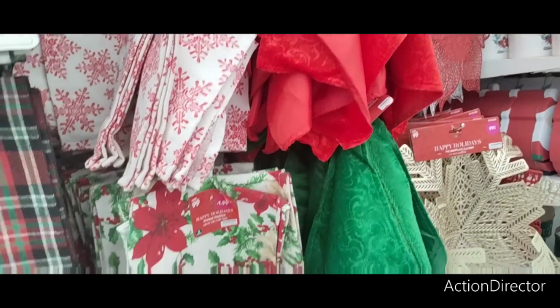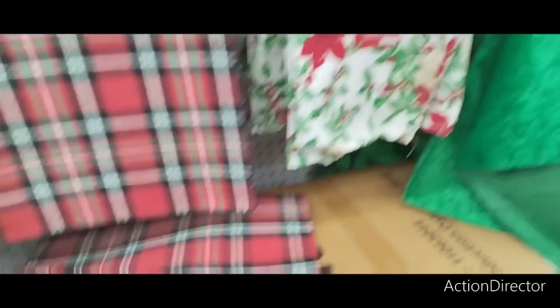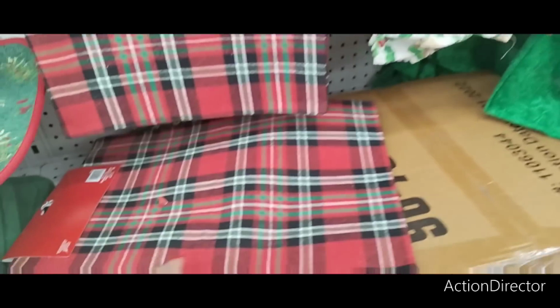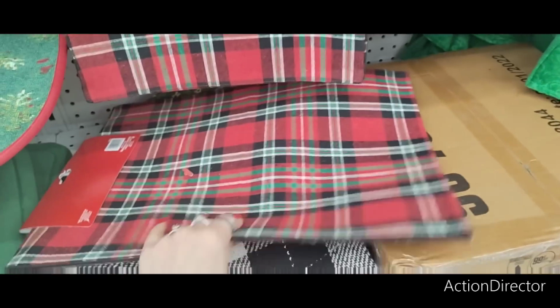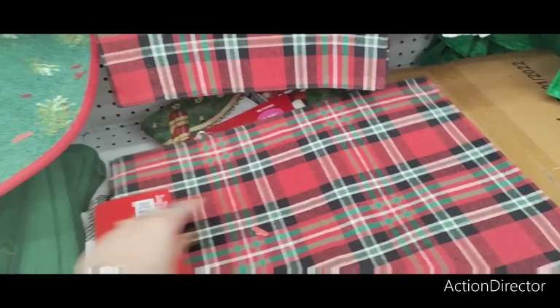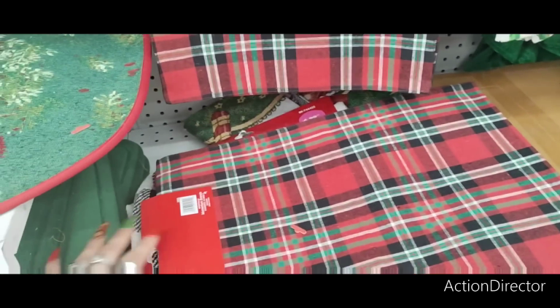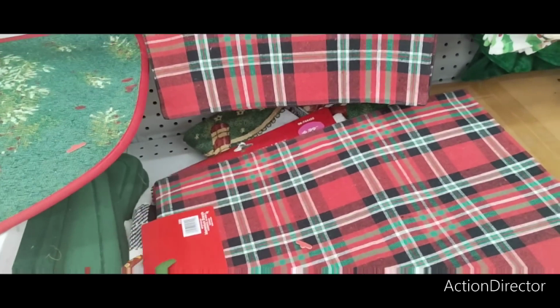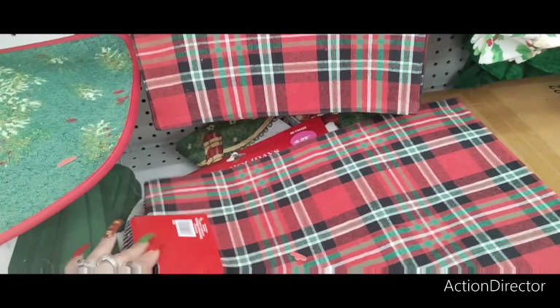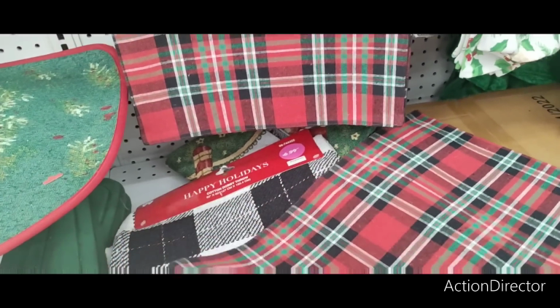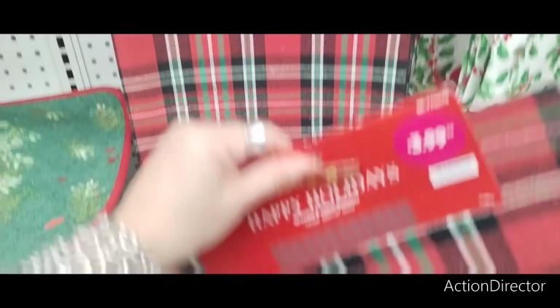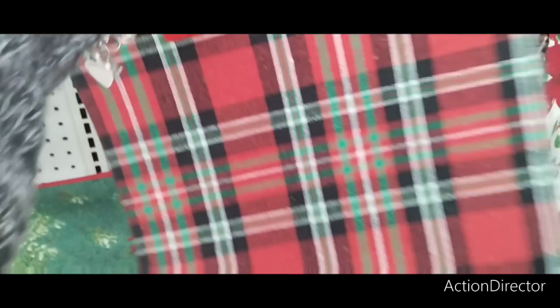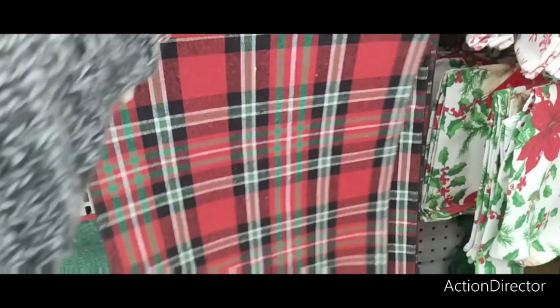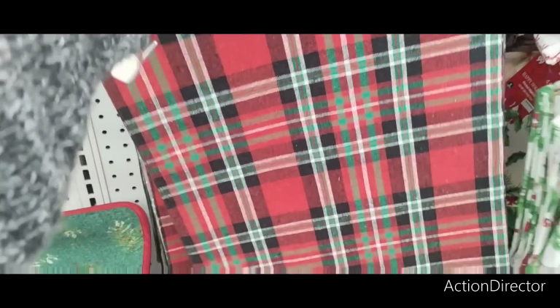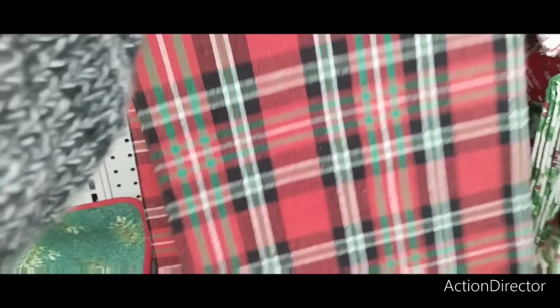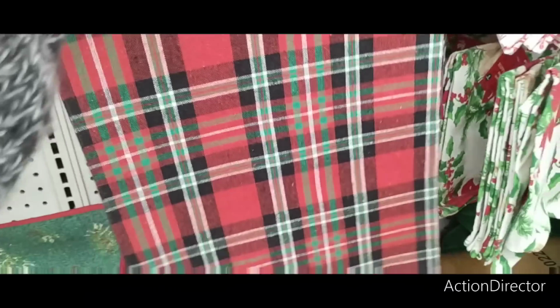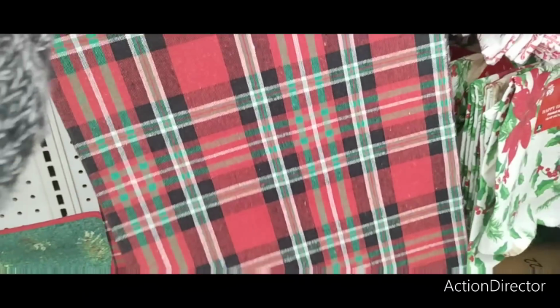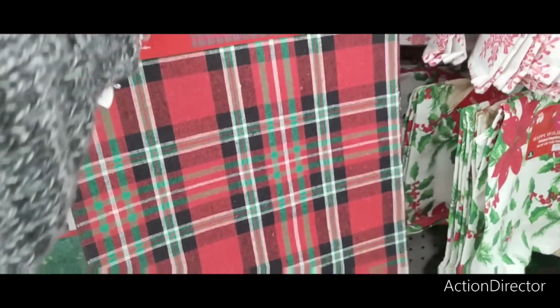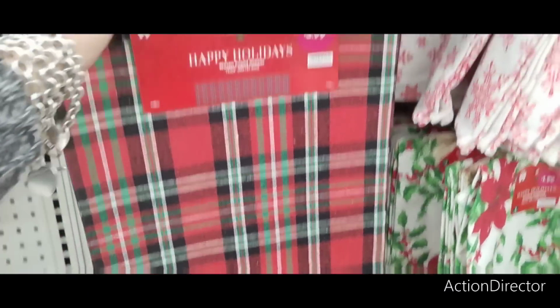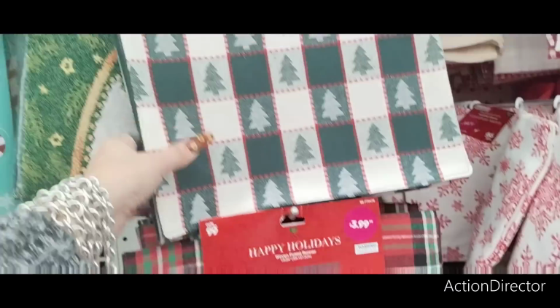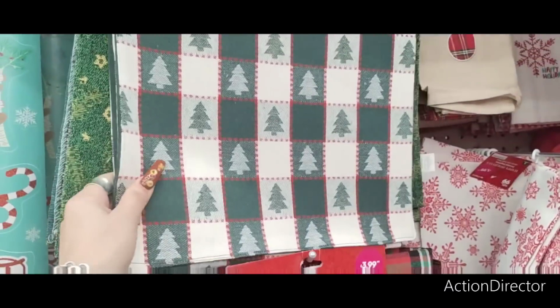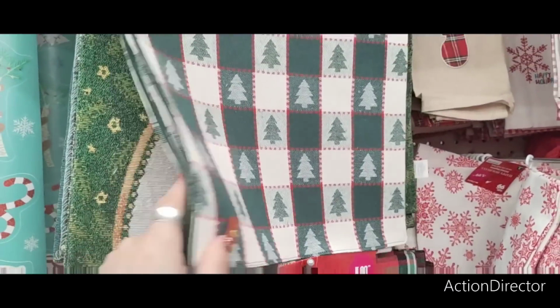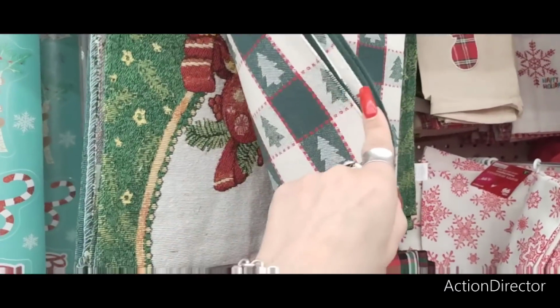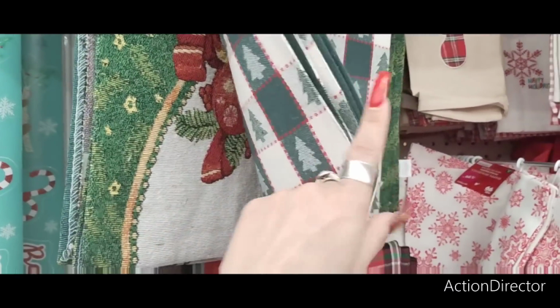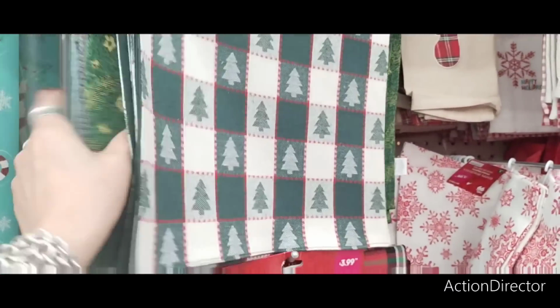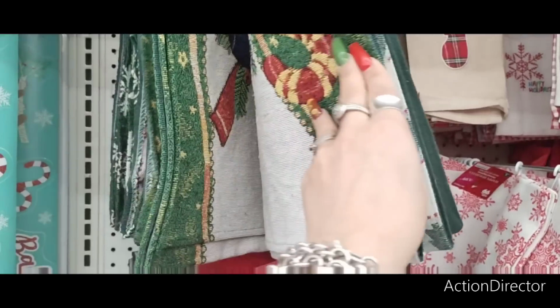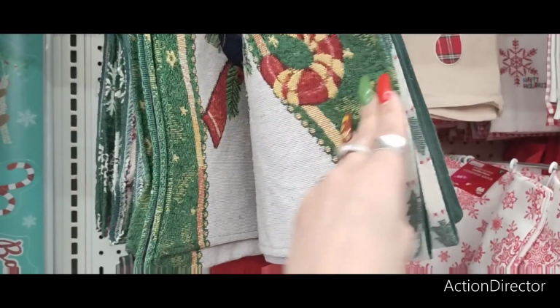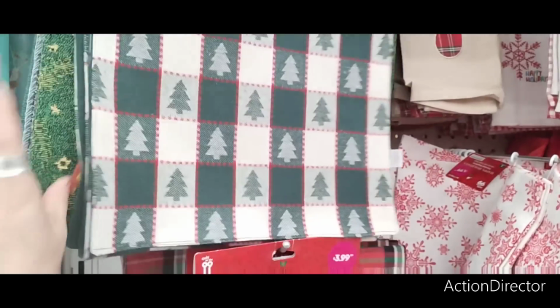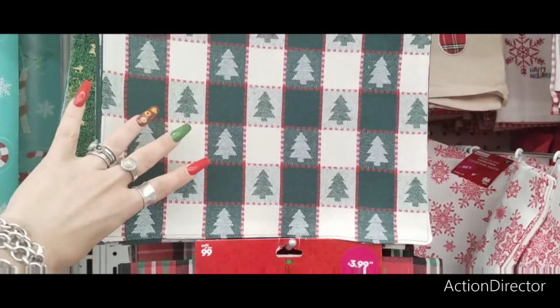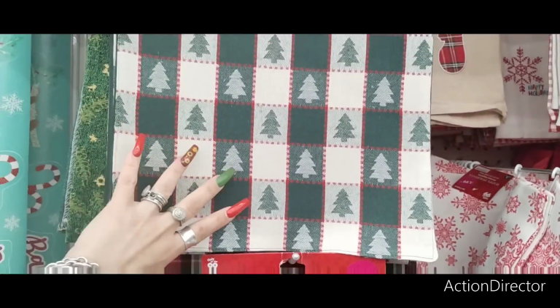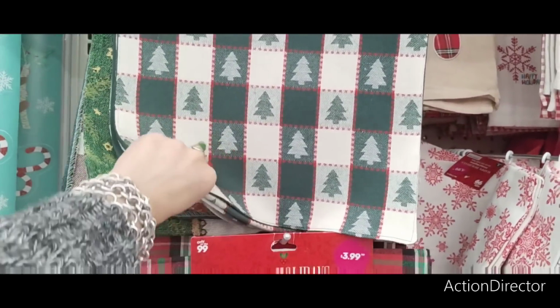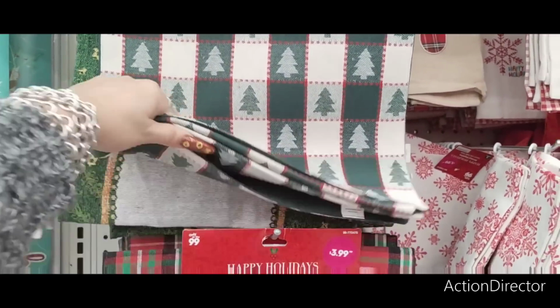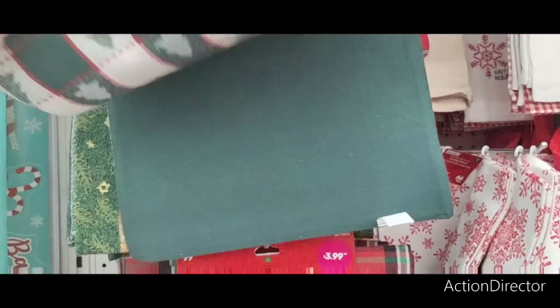They also have these placemats. These are $3.99 for a set of four. You have the Christmas plaid, which I like — you can also use these for display. And the Christmas trees.